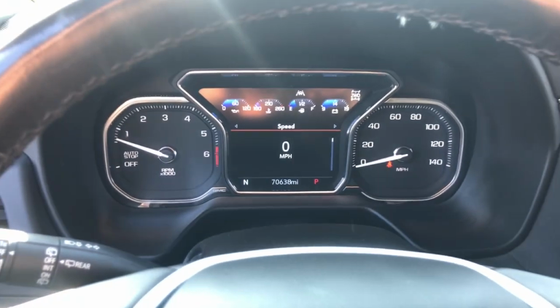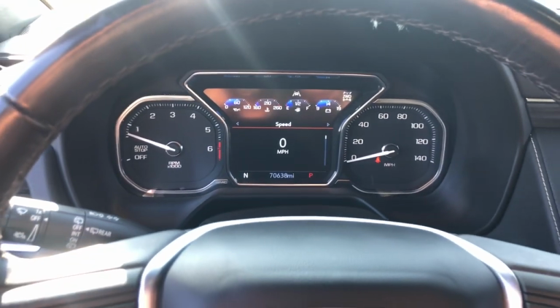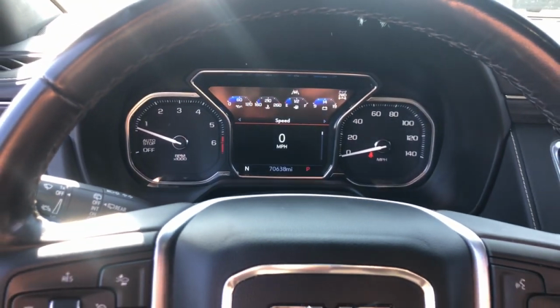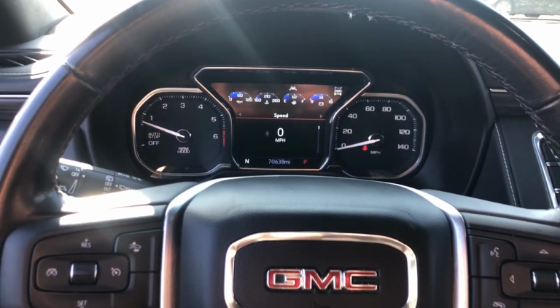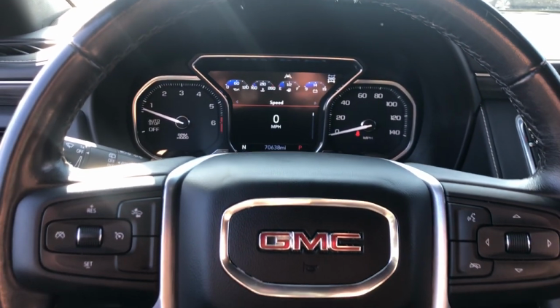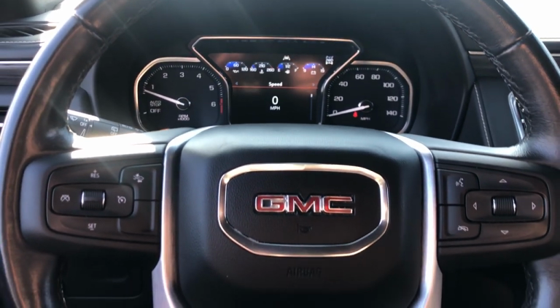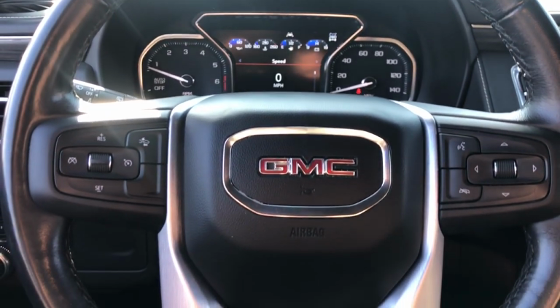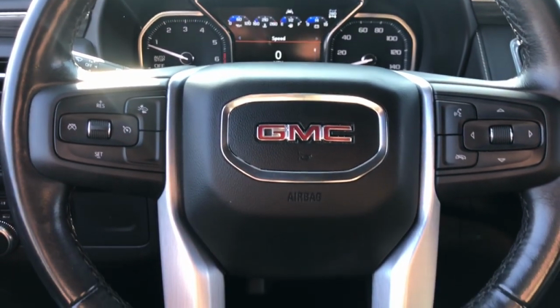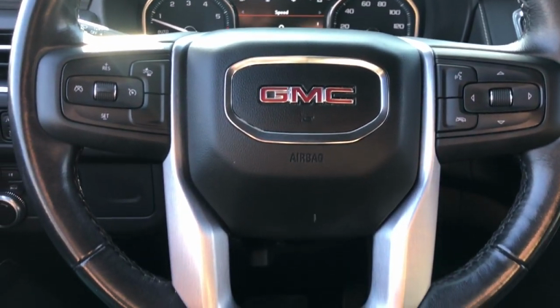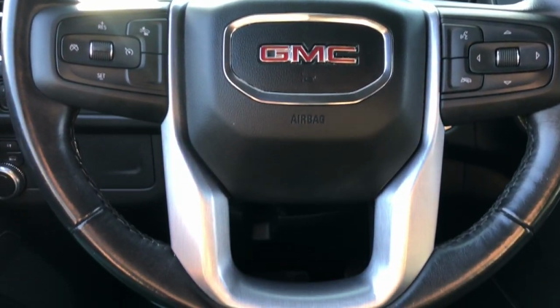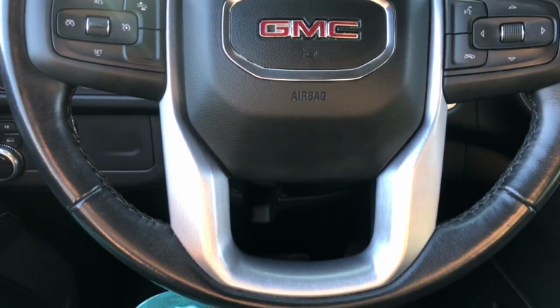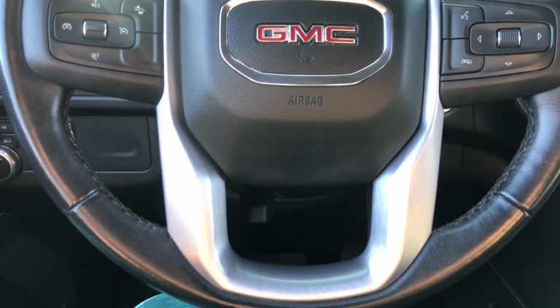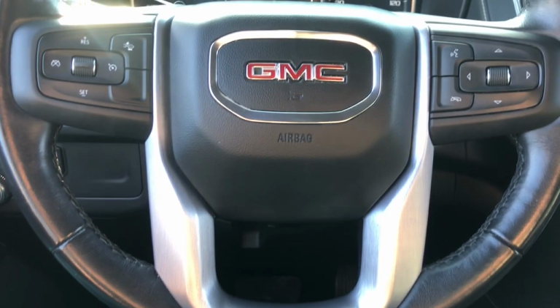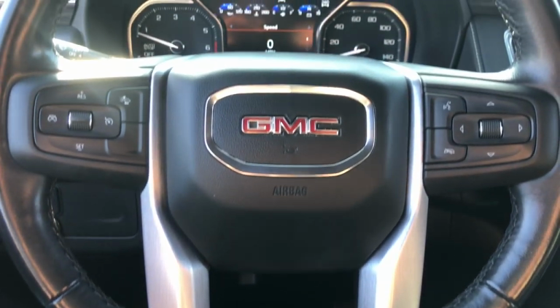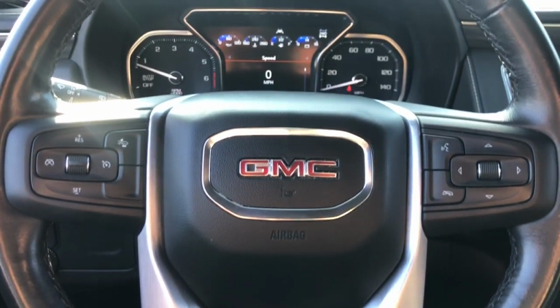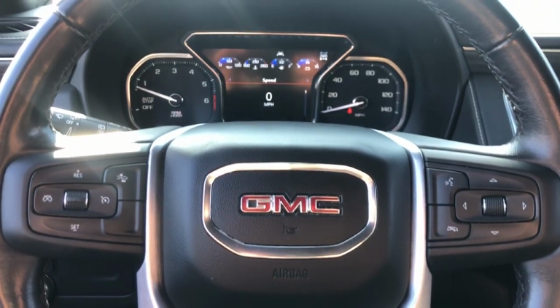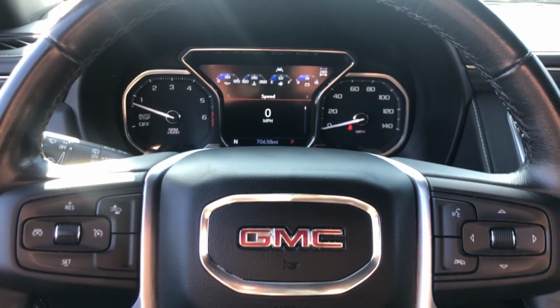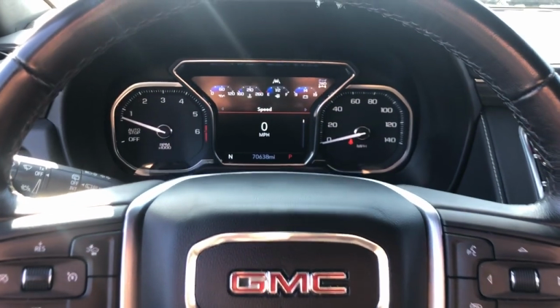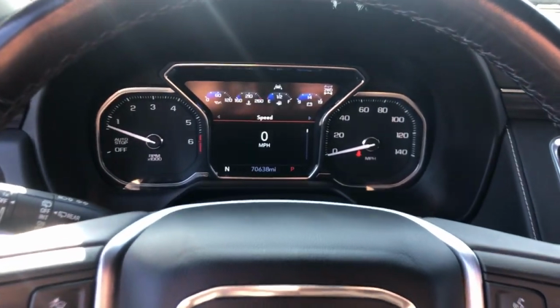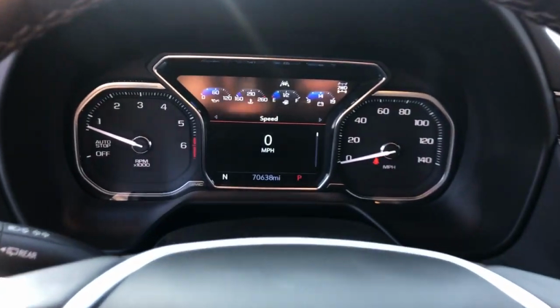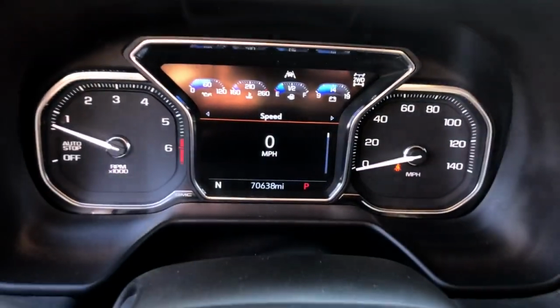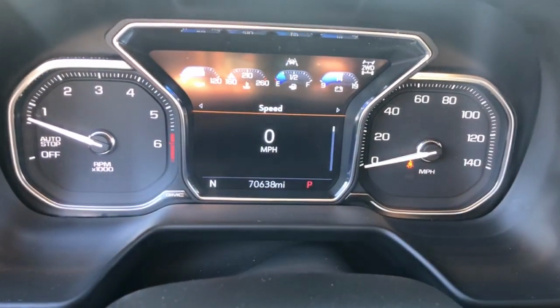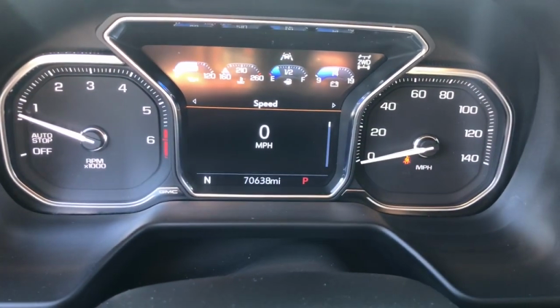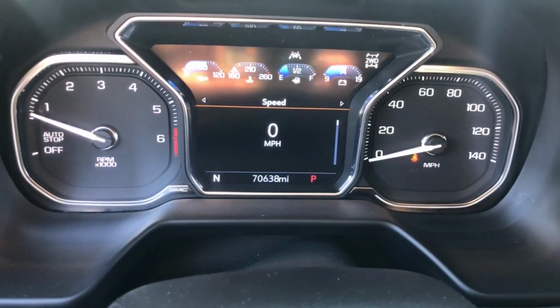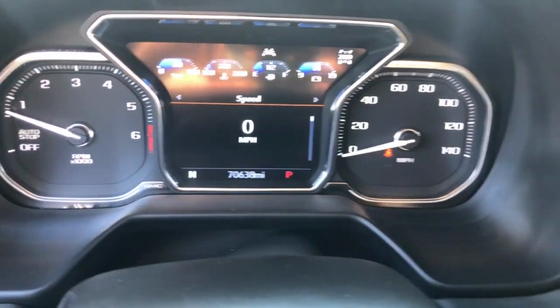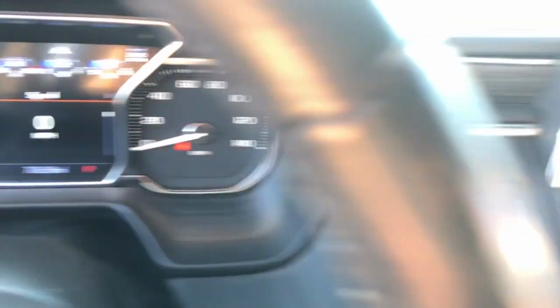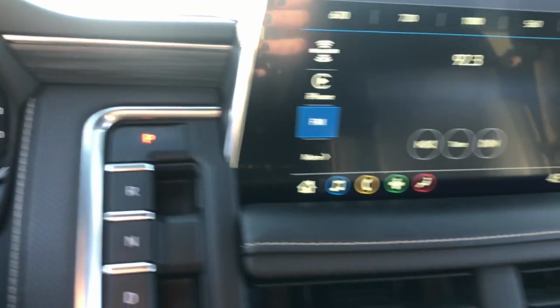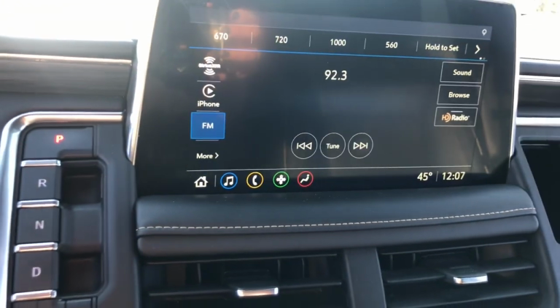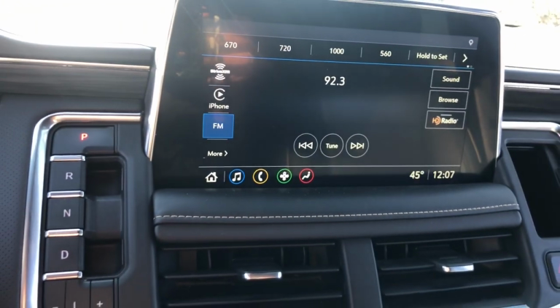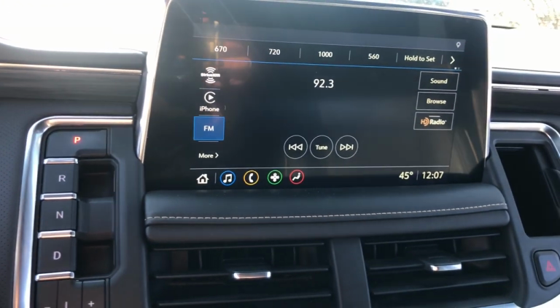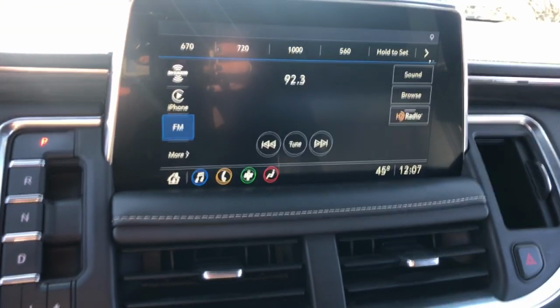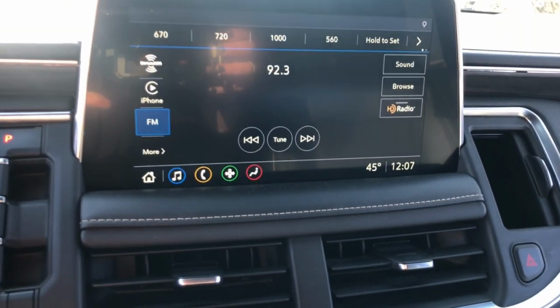Keyless entry, four-wheel drive, premium sound system, heated mirrors, fog lamps, cooled front seat, power passenger seat, power lift gate, remote engine start, satellite radio.